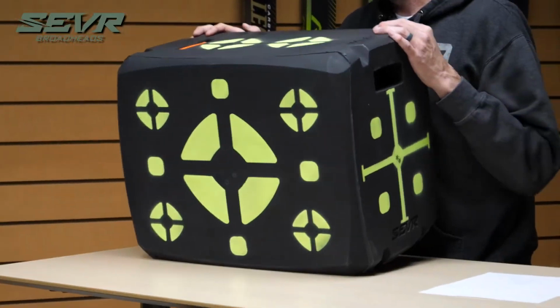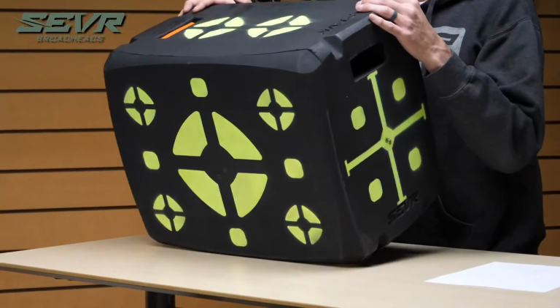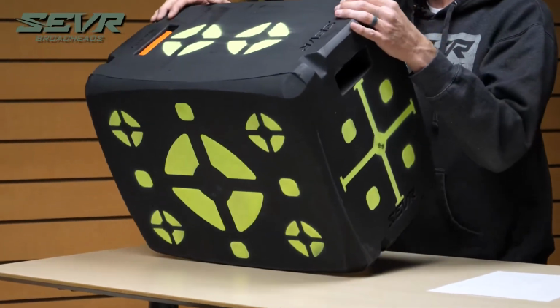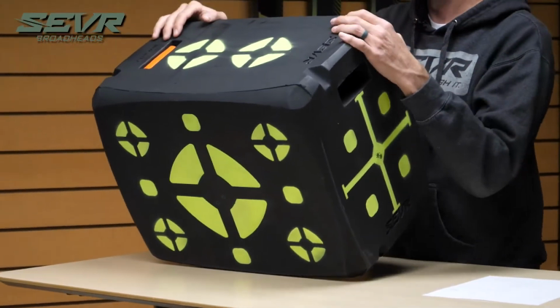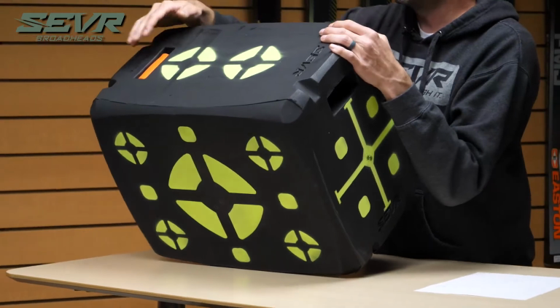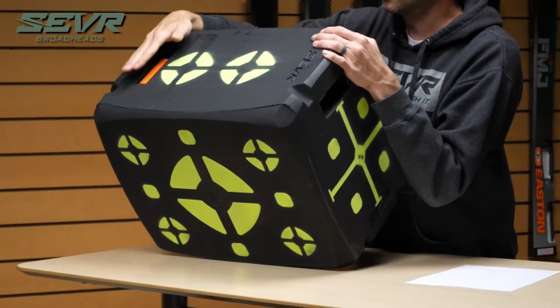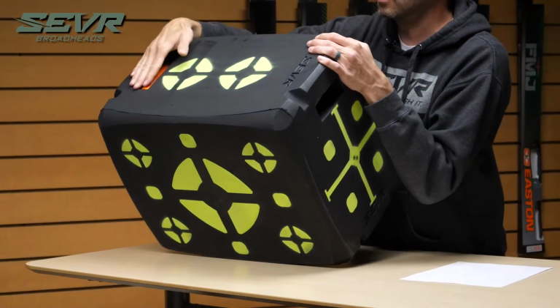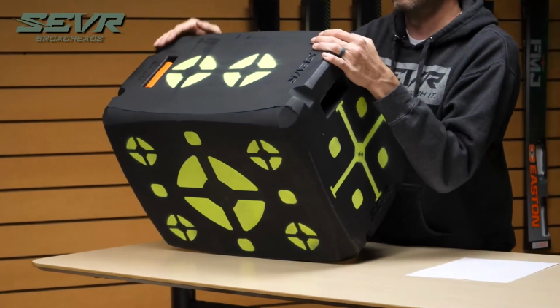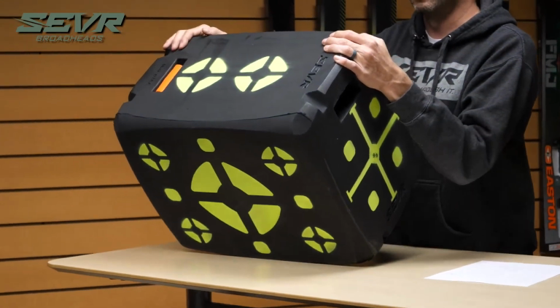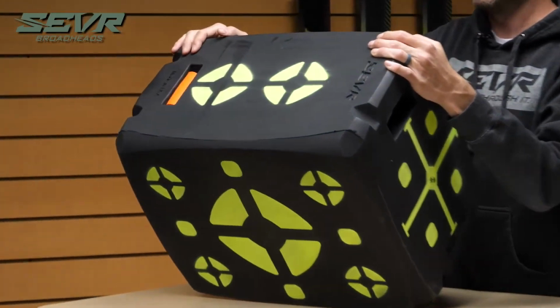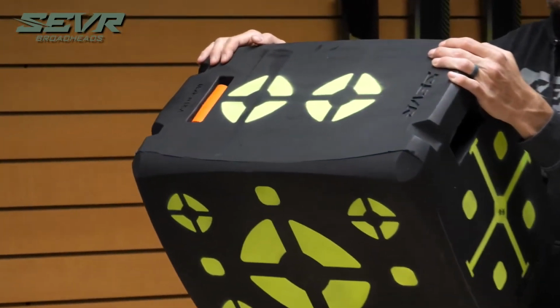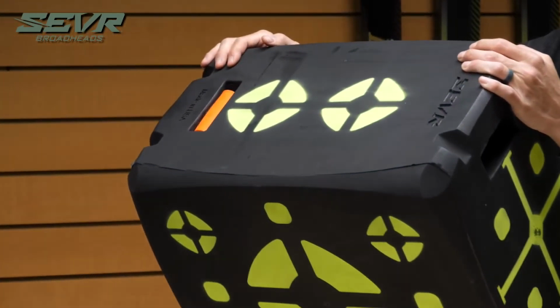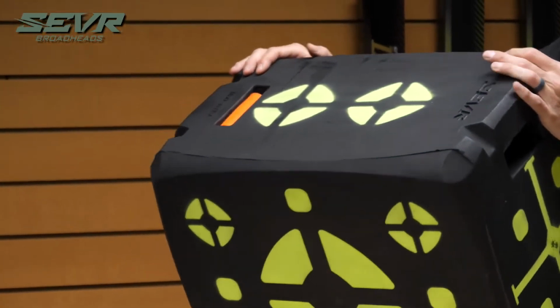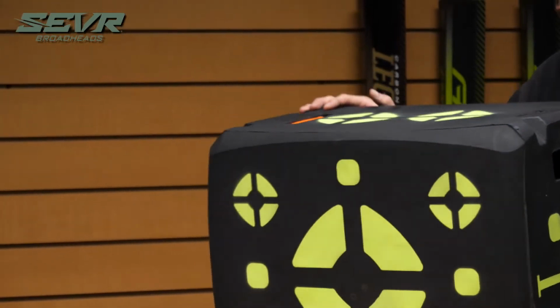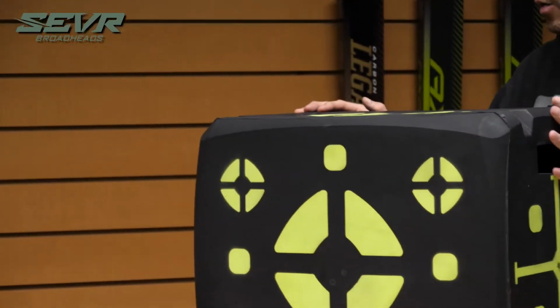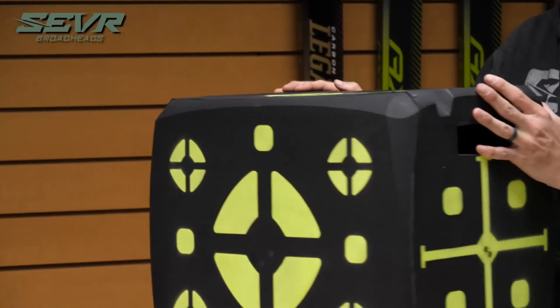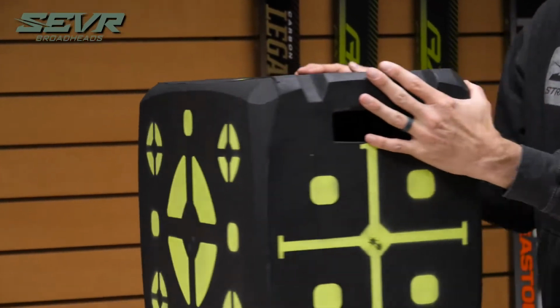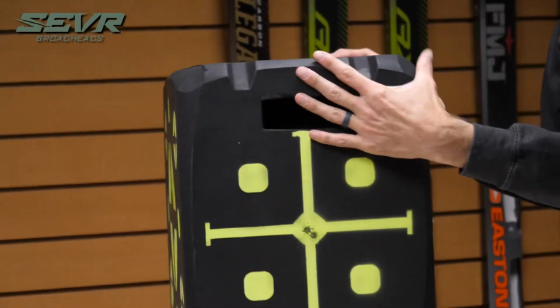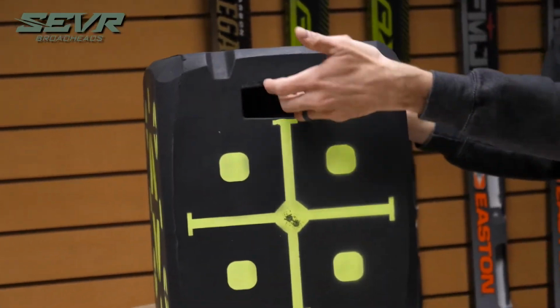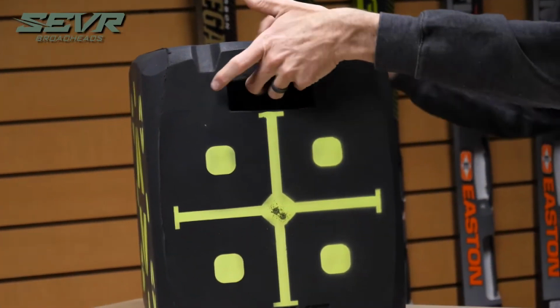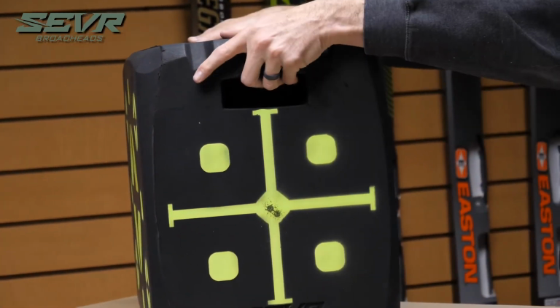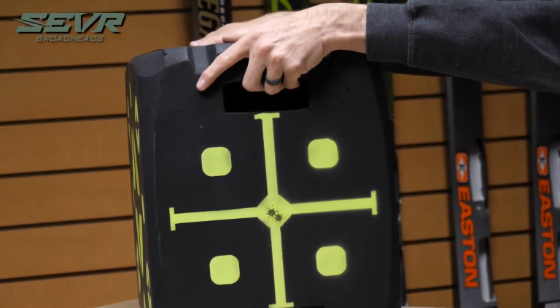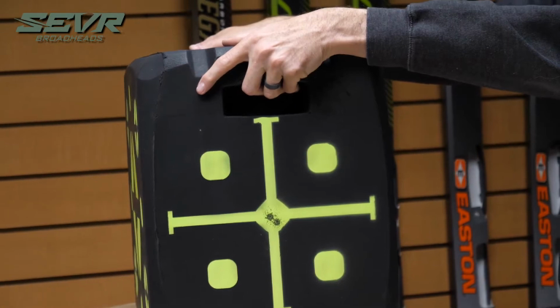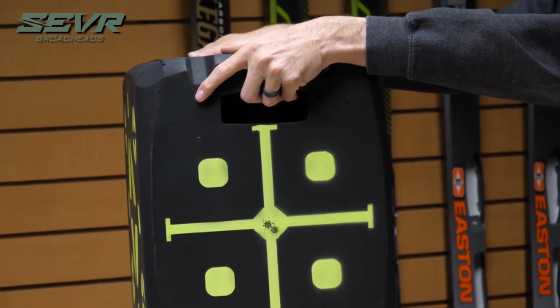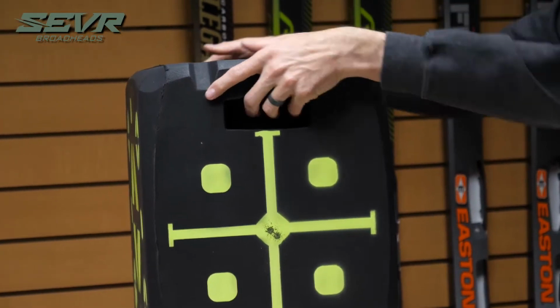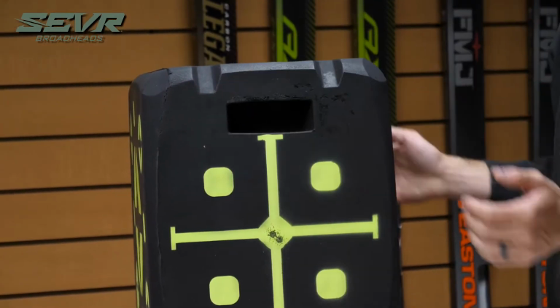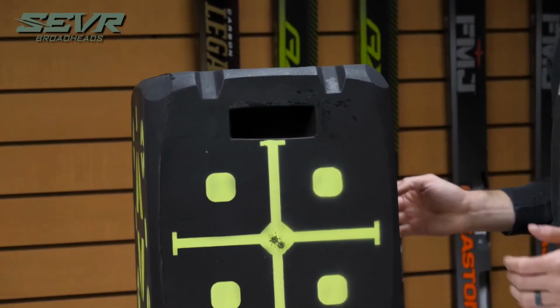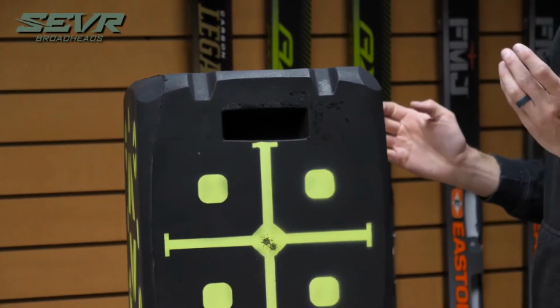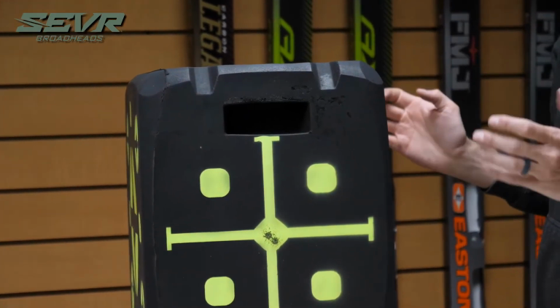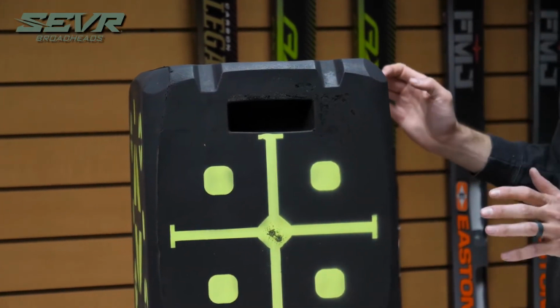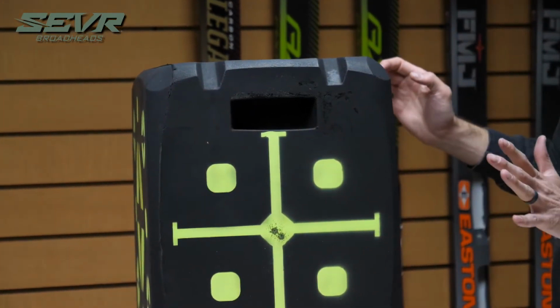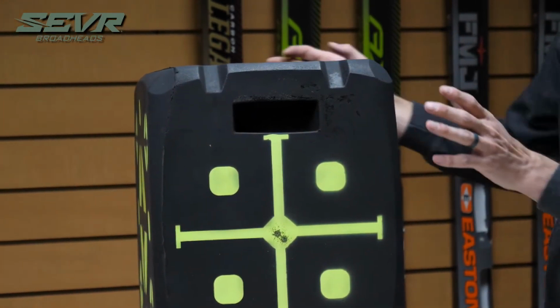On the top, the target comes with an arrow puller included. We've also got some molded-in handles on the side so it's easy to carry. There are several unique features about it.